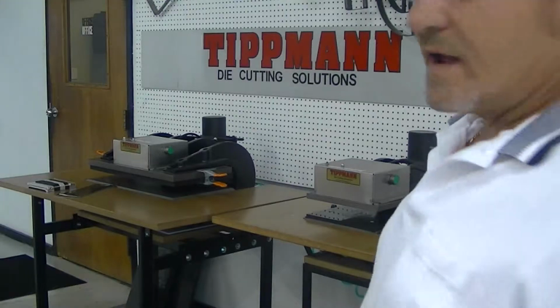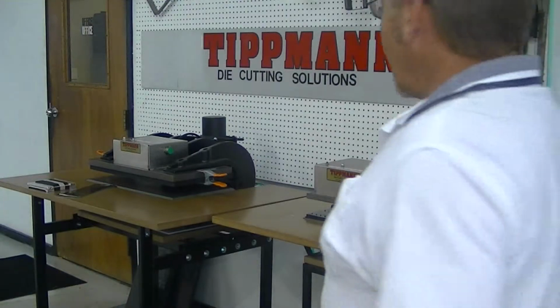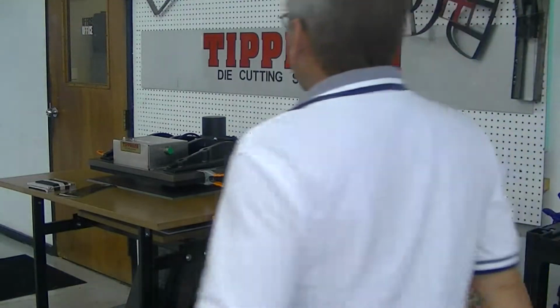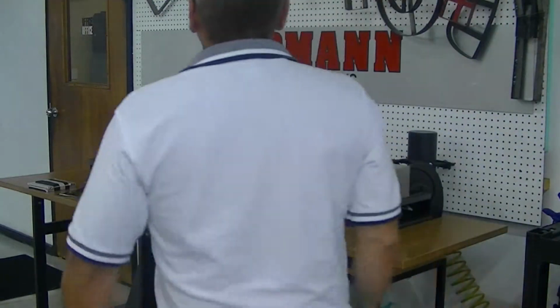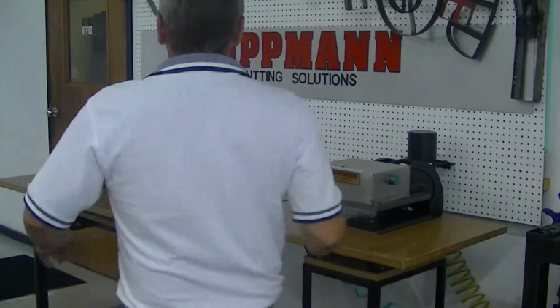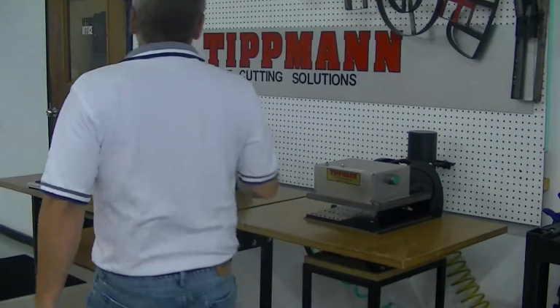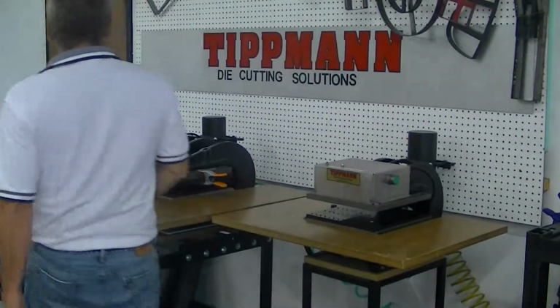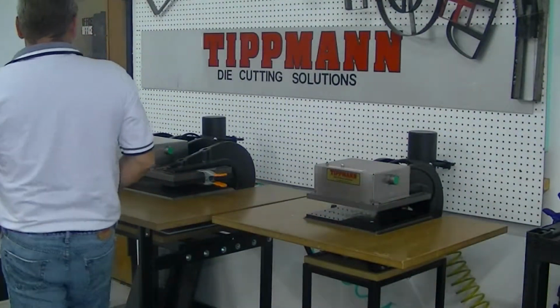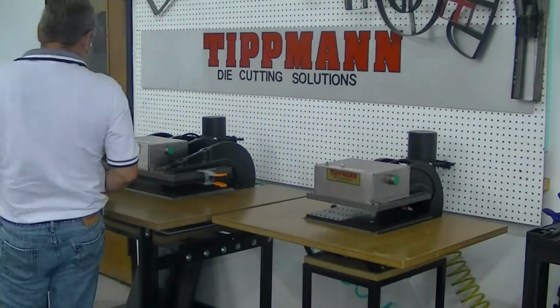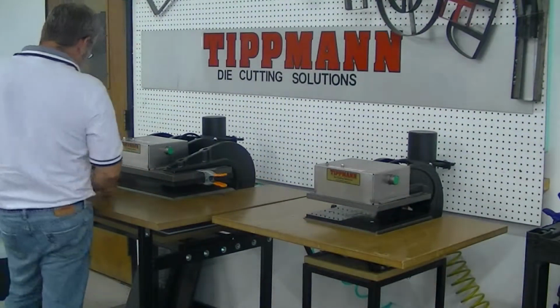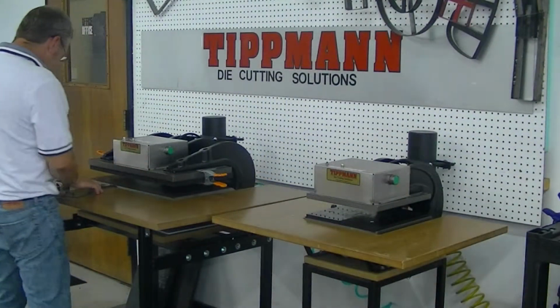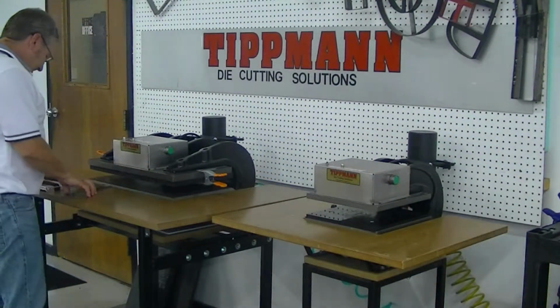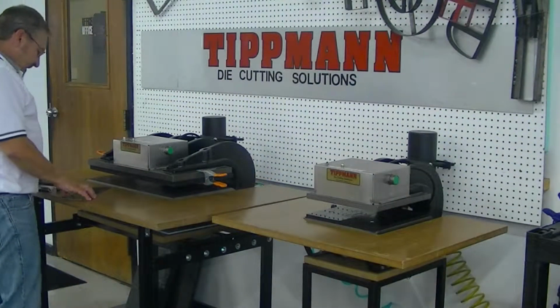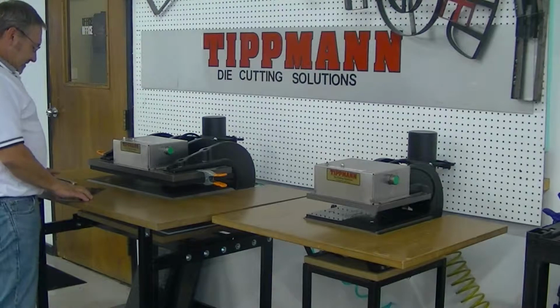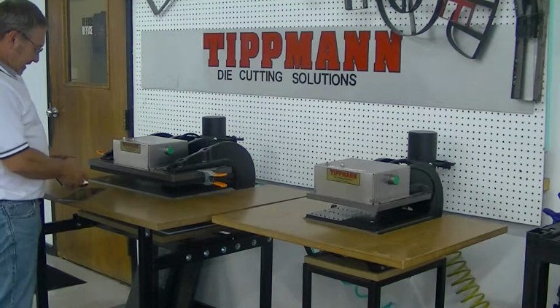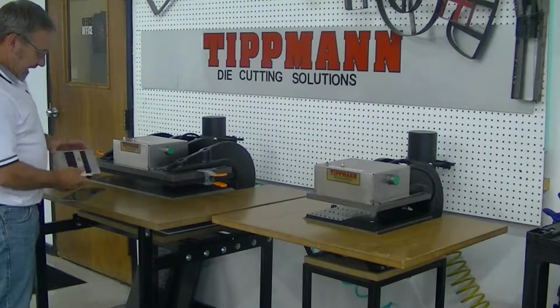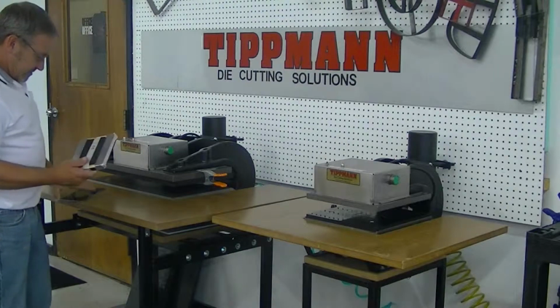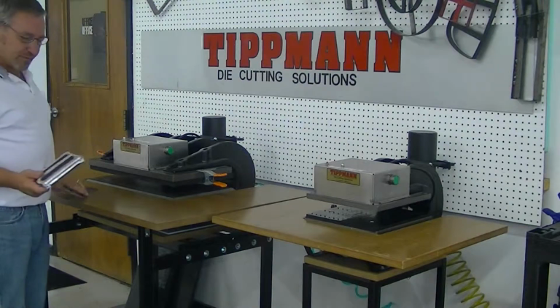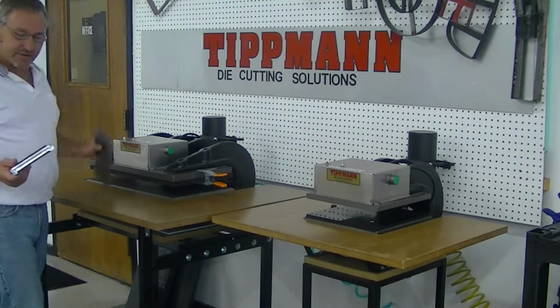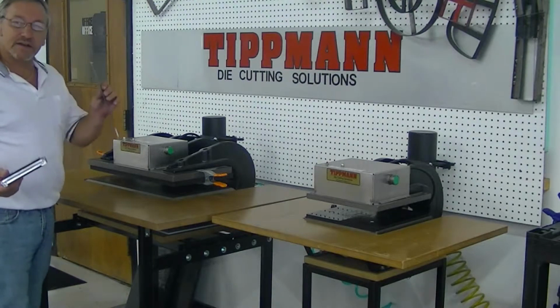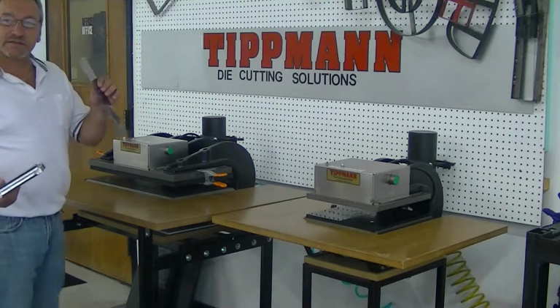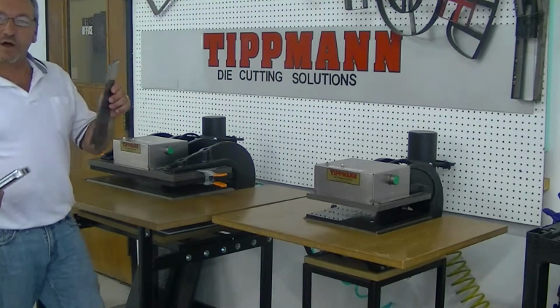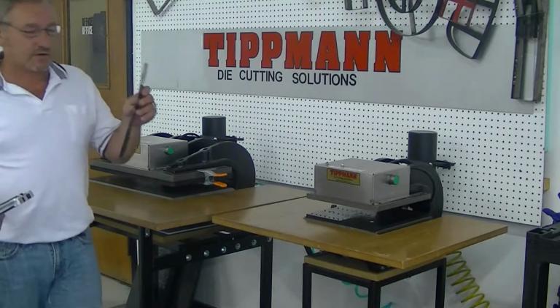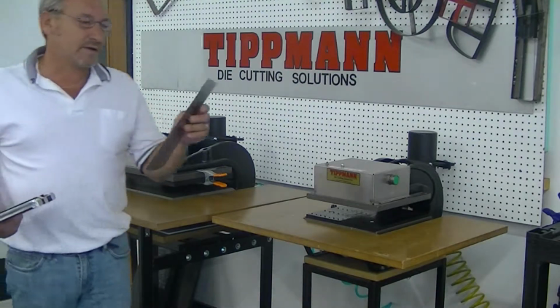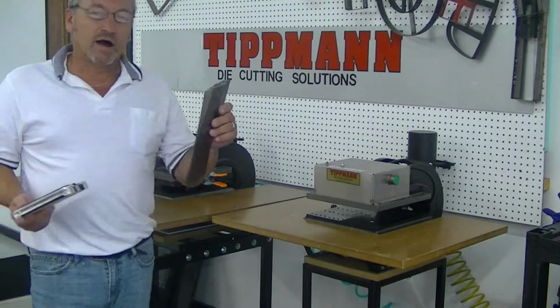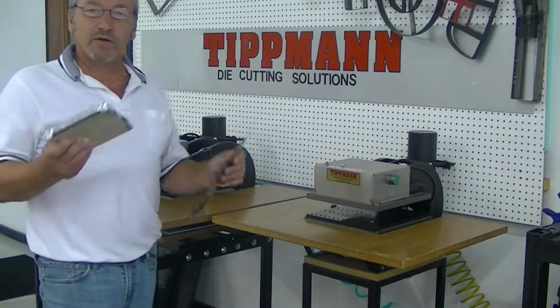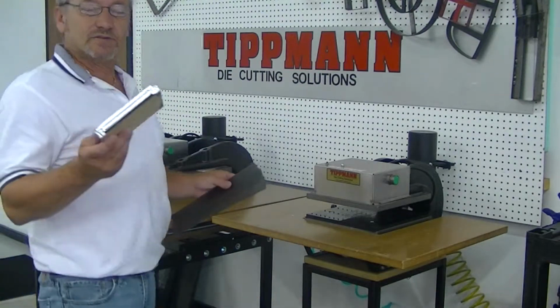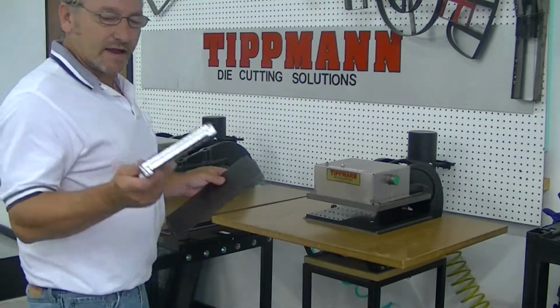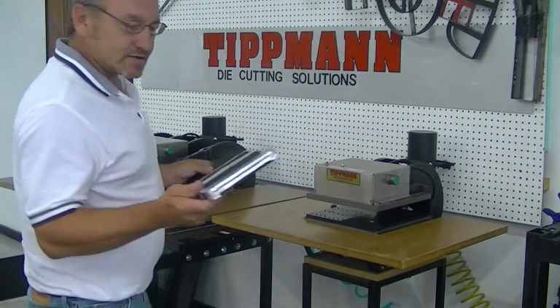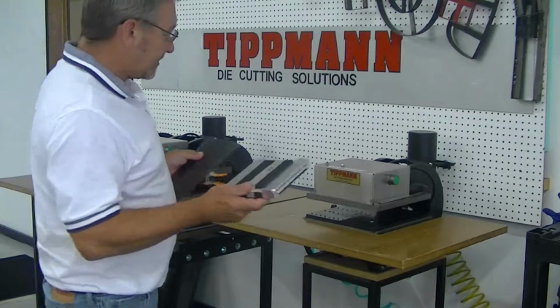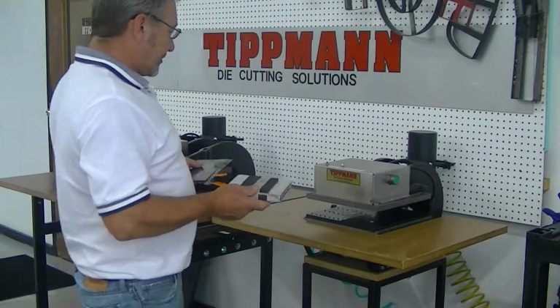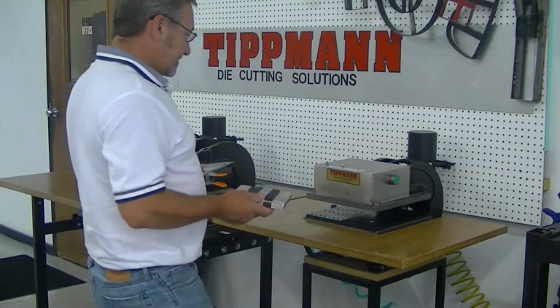Hi Lyle, I want to thank you for your interest in our tip and die cutting presses. I got your die and your sample material in here just a little while ago. I'm going to go ahead and try it on our 700 press here.